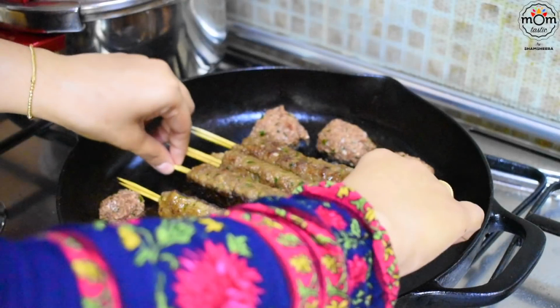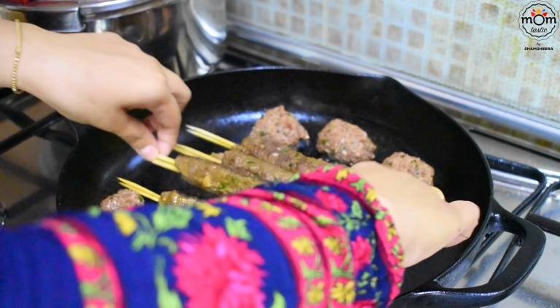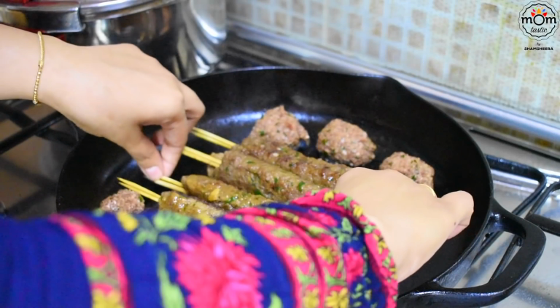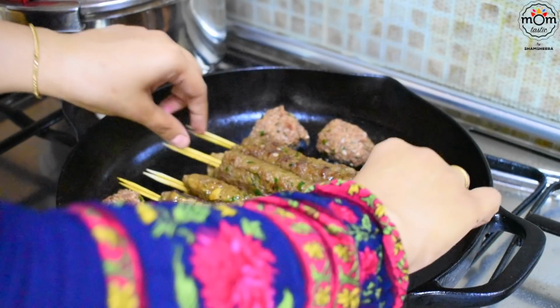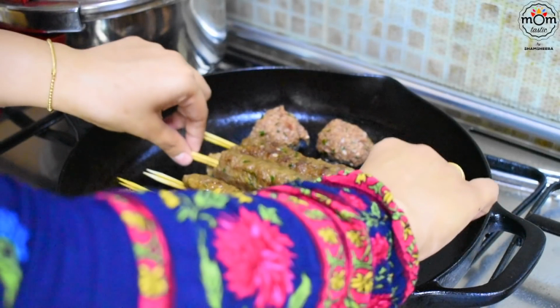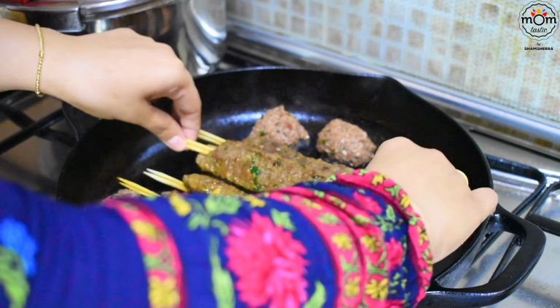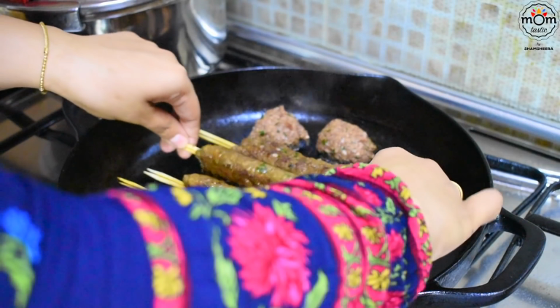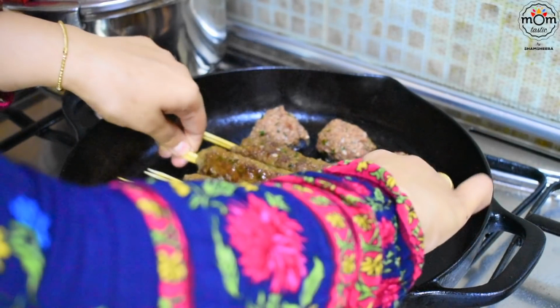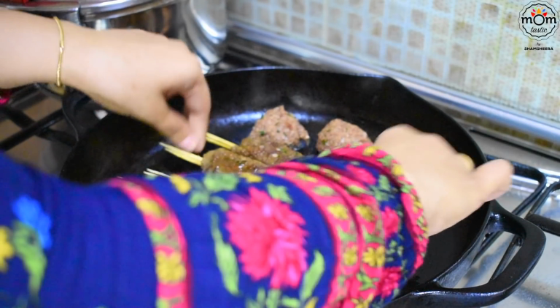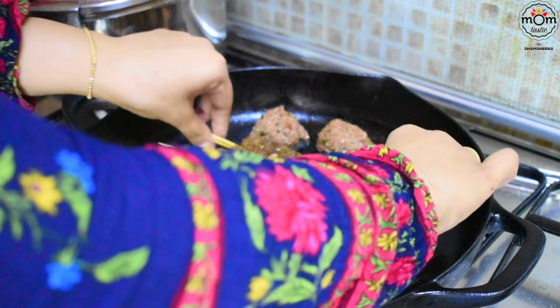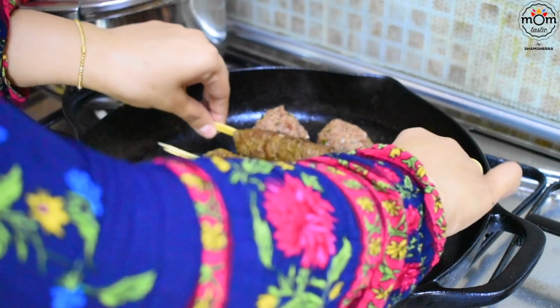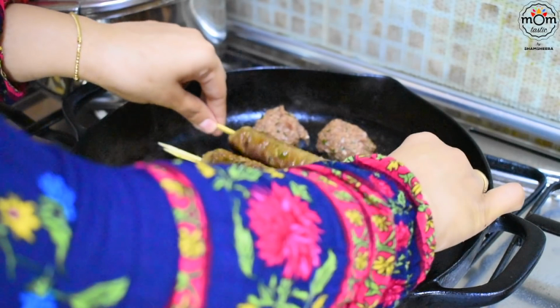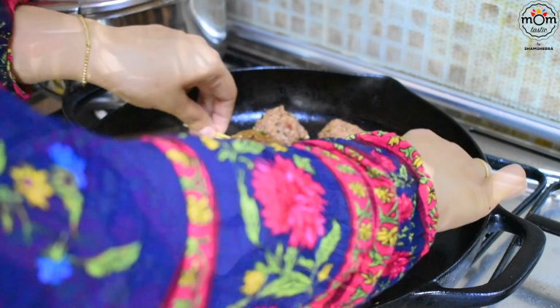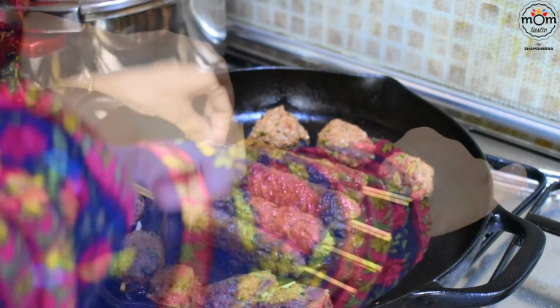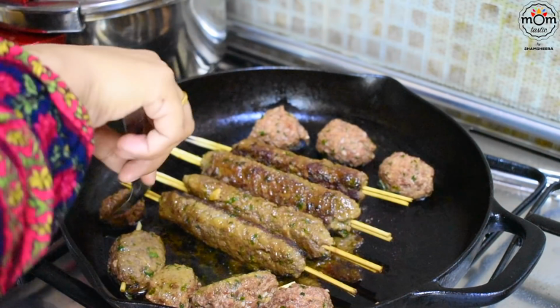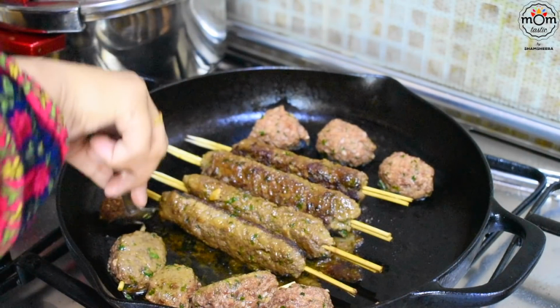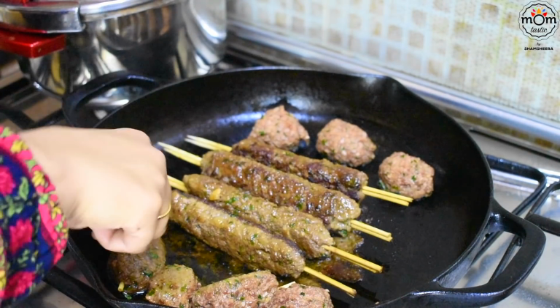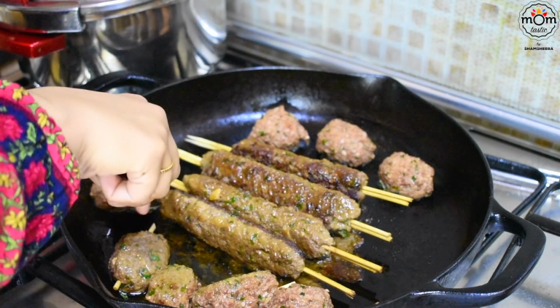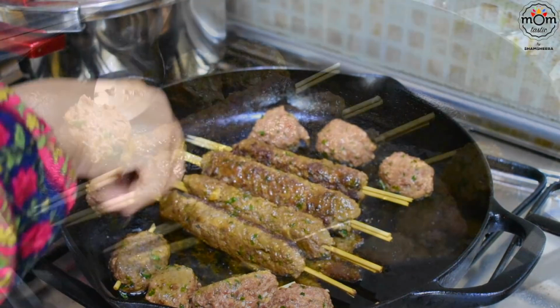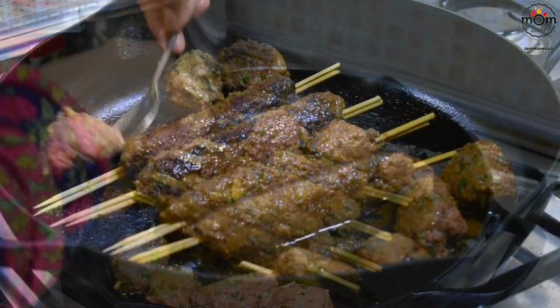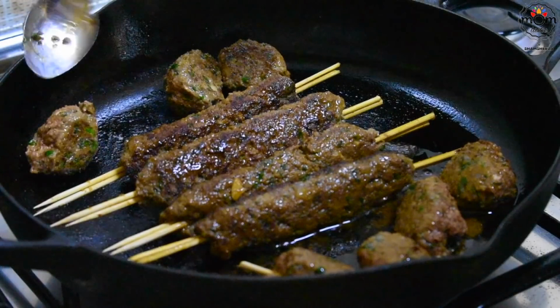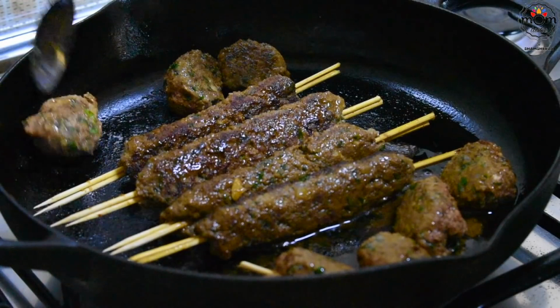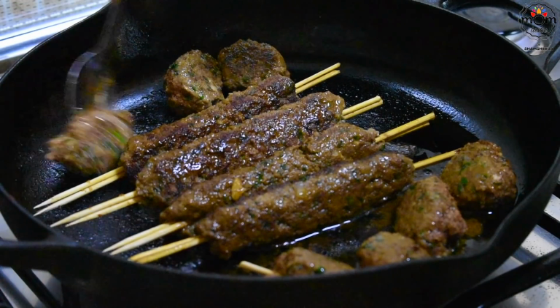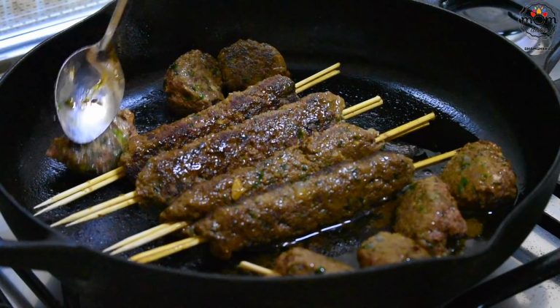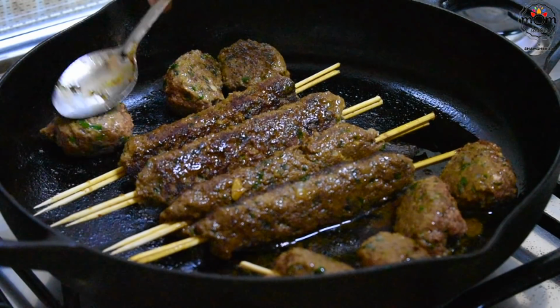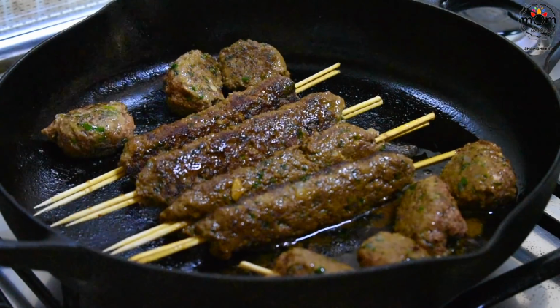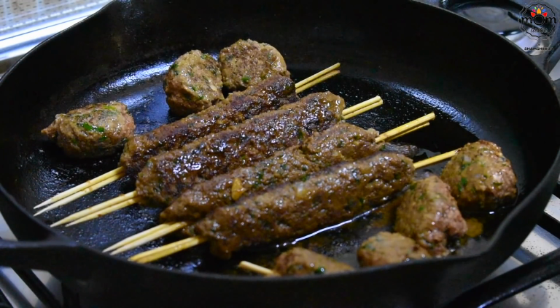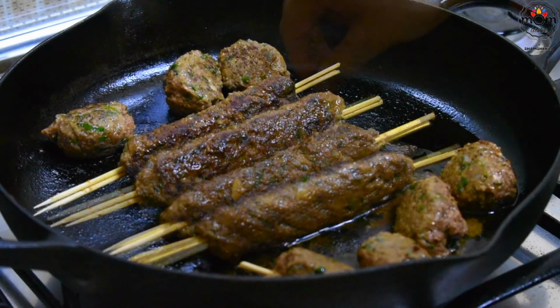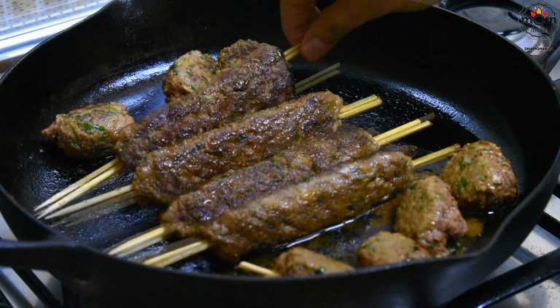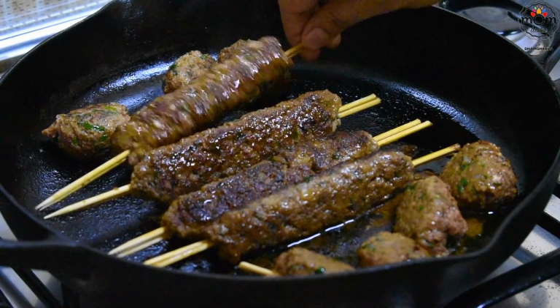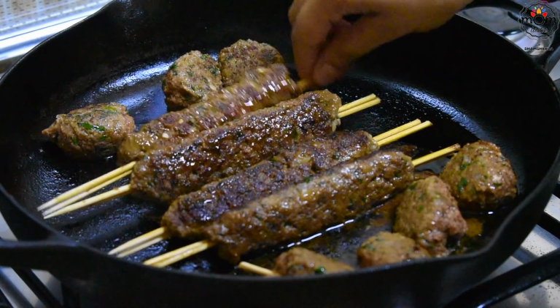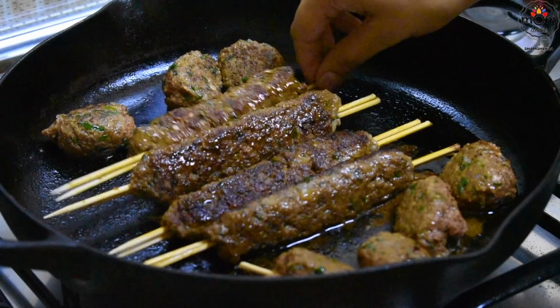Since there was a little left over from the meat kebab mix, I made meatballs and cooked them along with the kebabs. These meatballs were served immediately as my husband and kids were feeling a bit hungry after badminton, so they had the meatballs with bread.